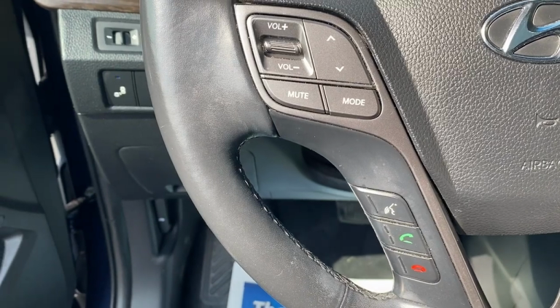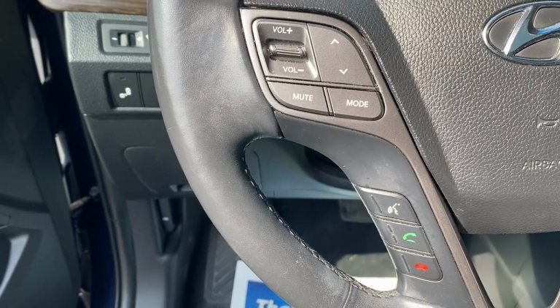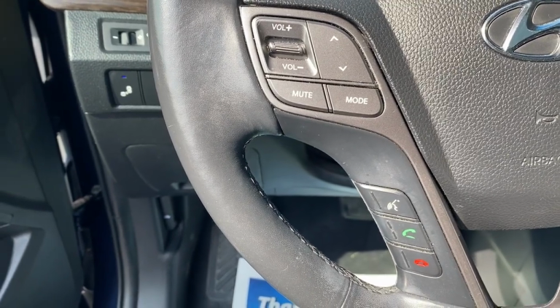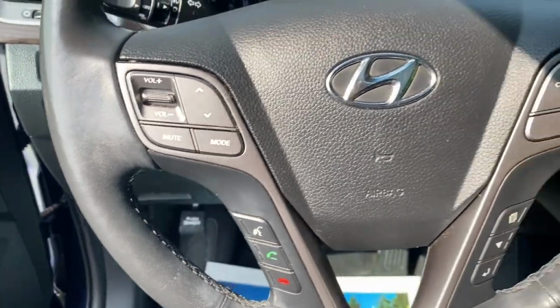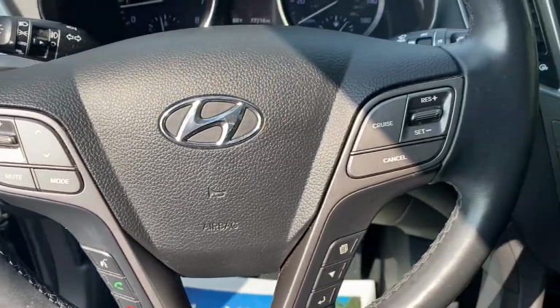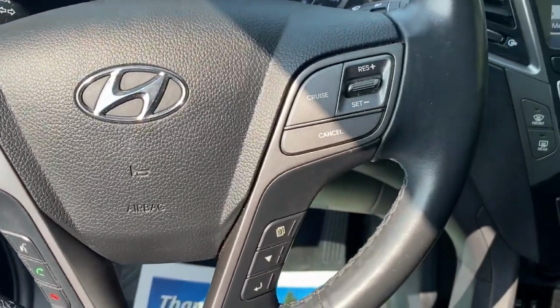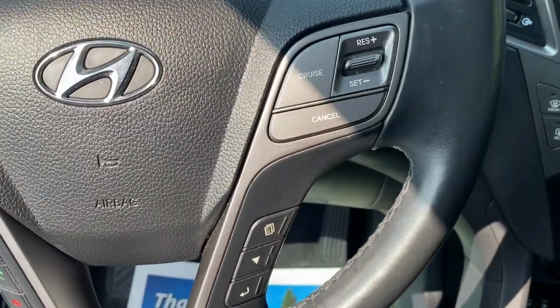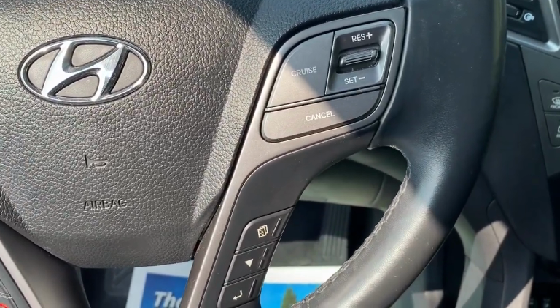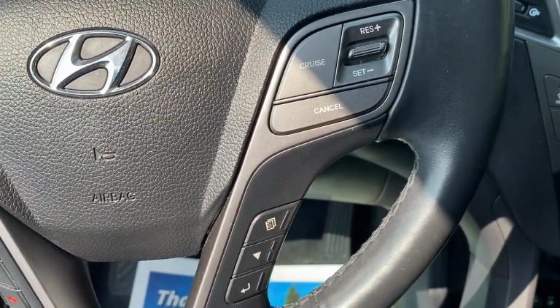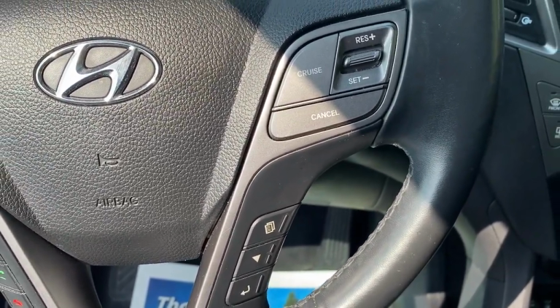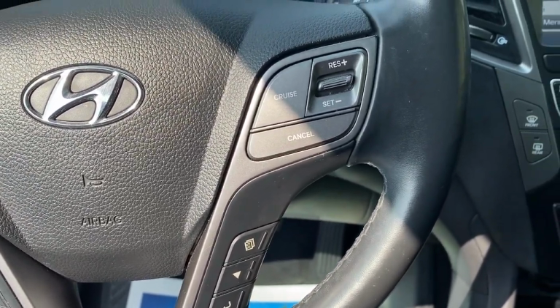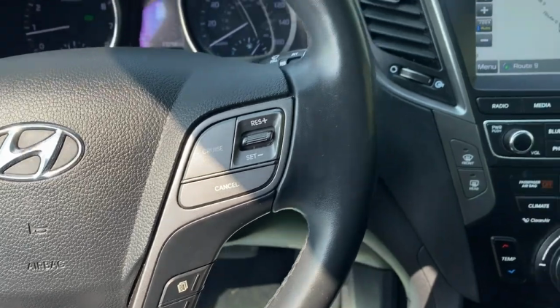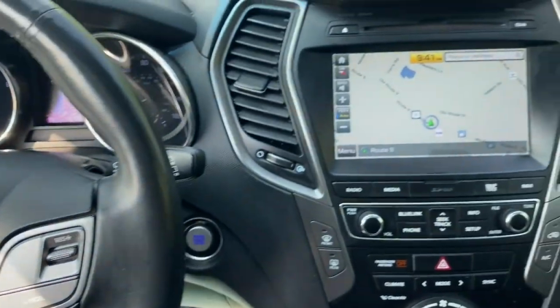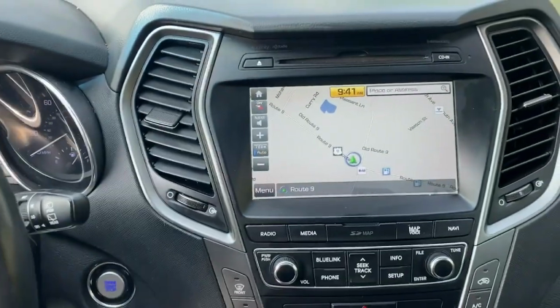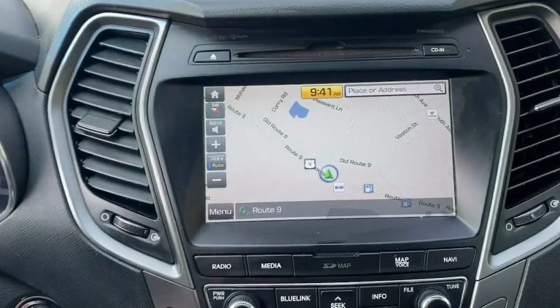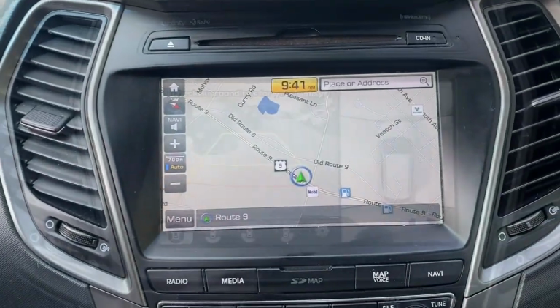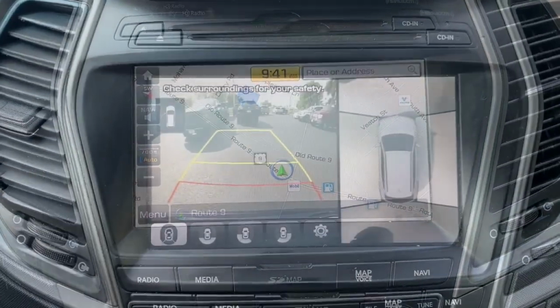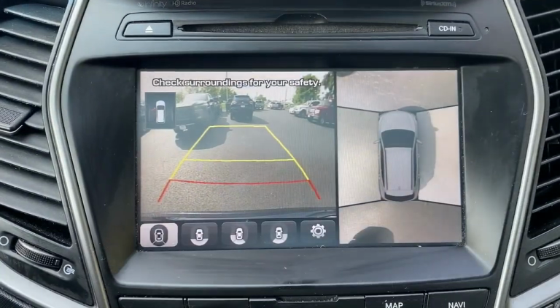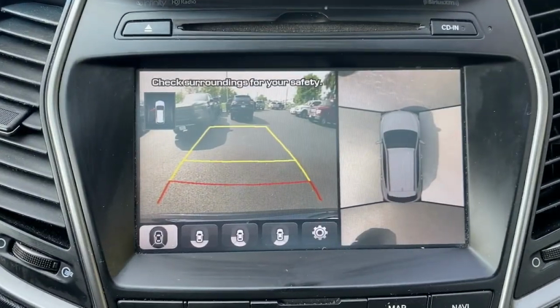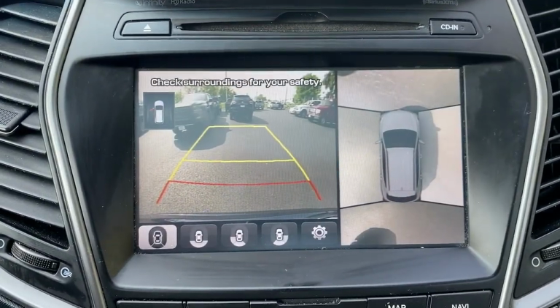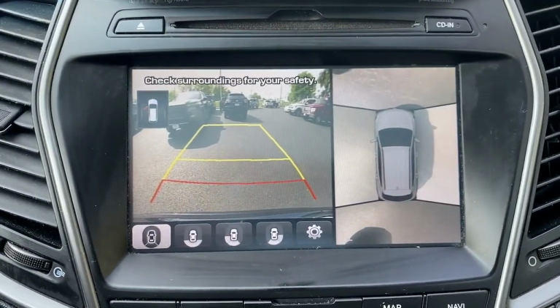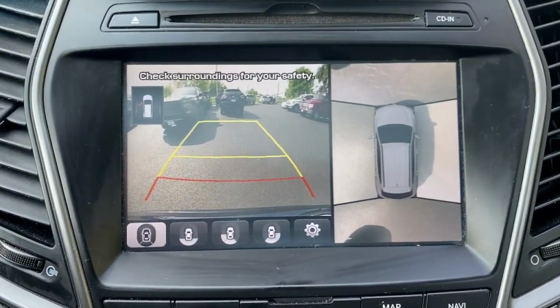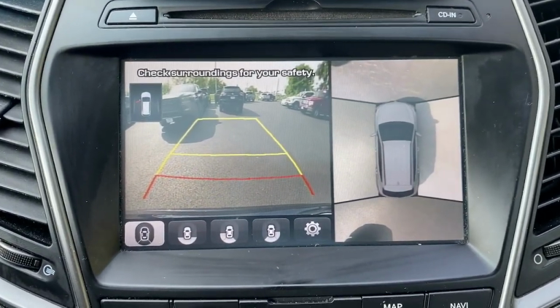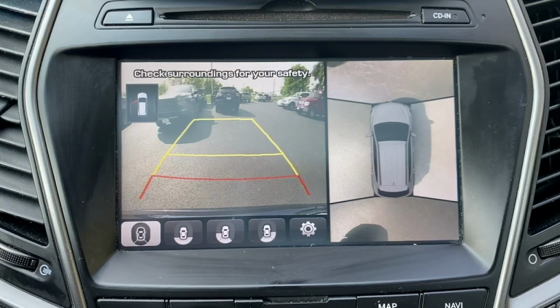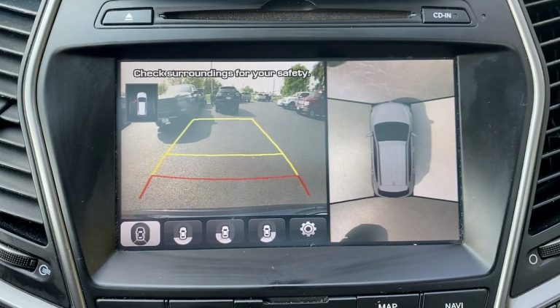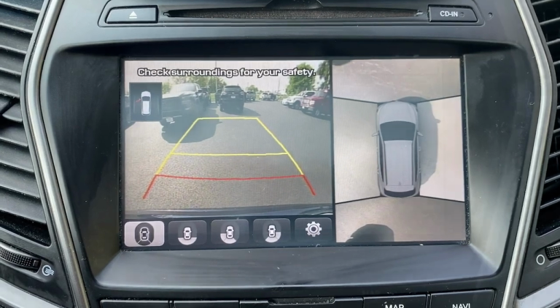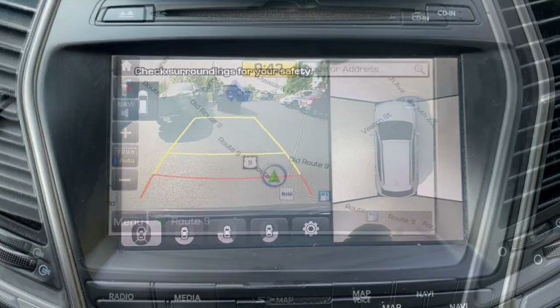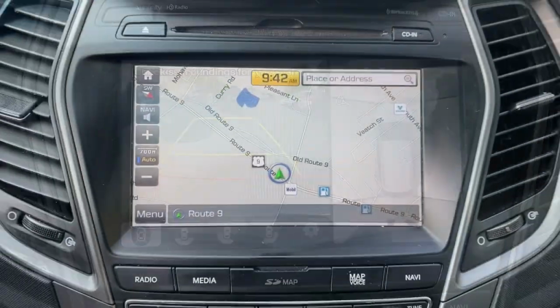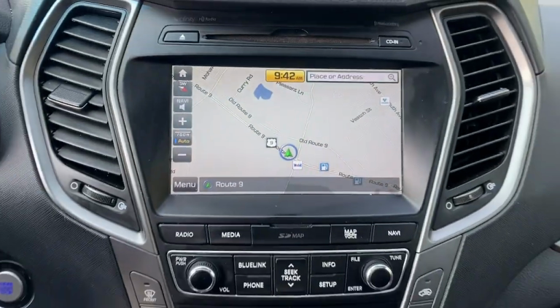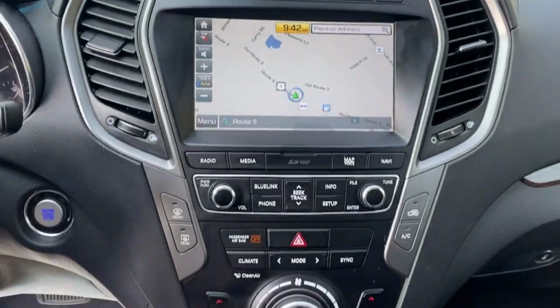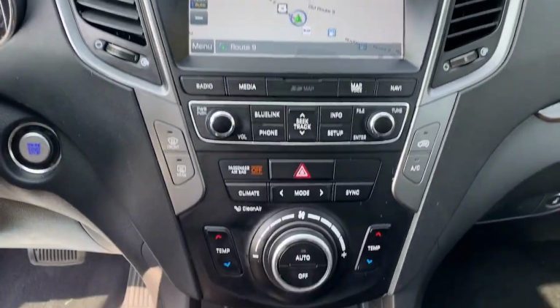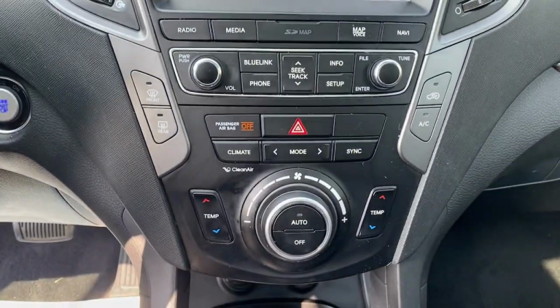Heated steering wheel, heated and/or cooled front seats, keyless entry, moonroof, navigation system, heated rear seat, satellite radio, power passenger seat, power lift gate, heated mirrors.